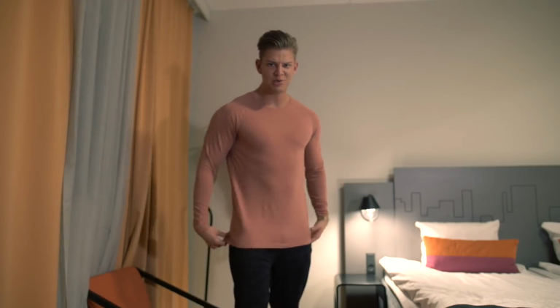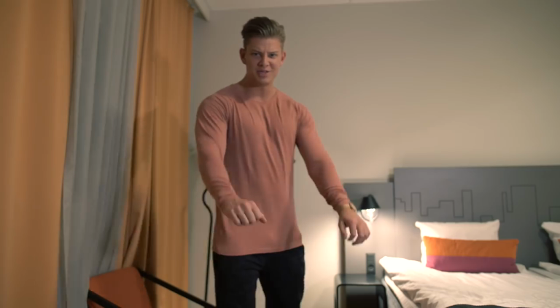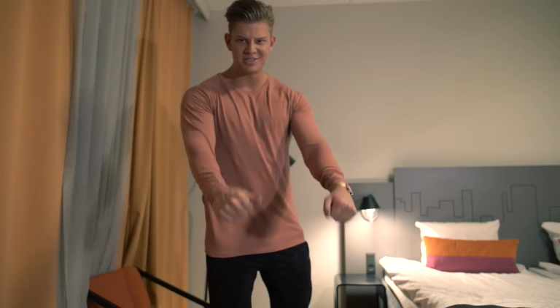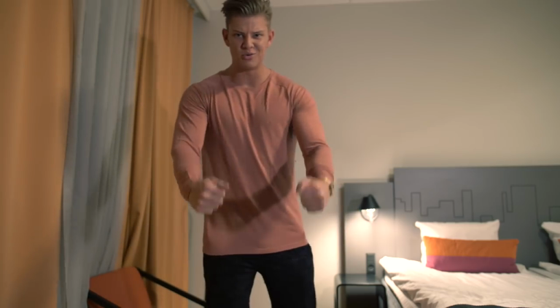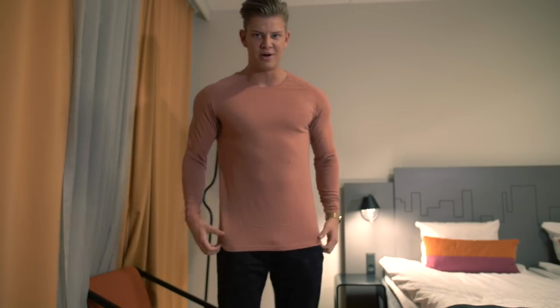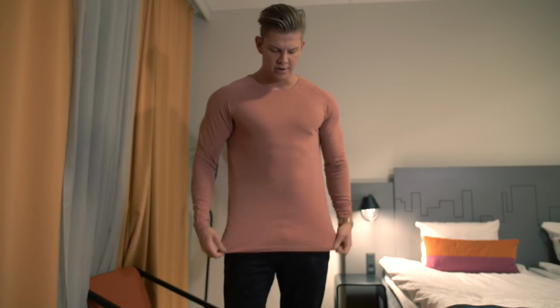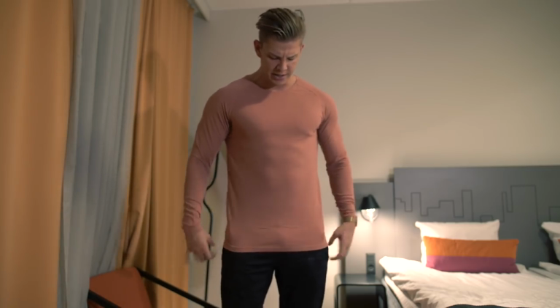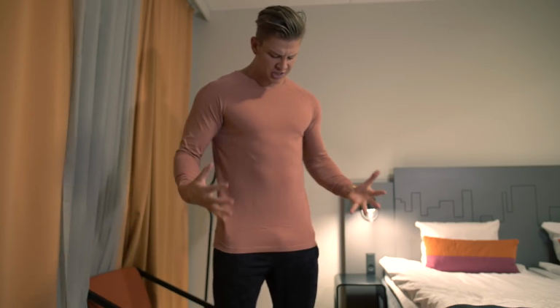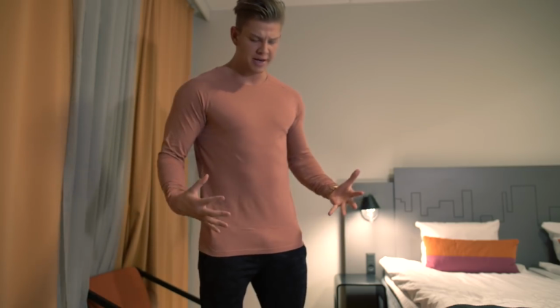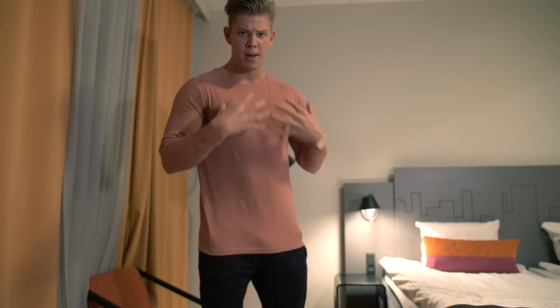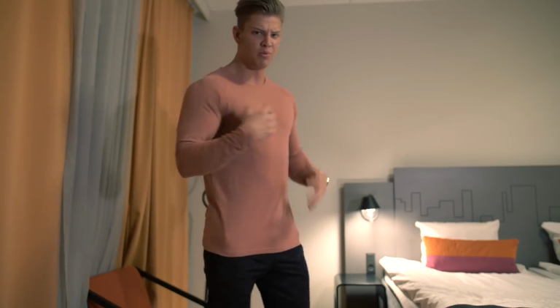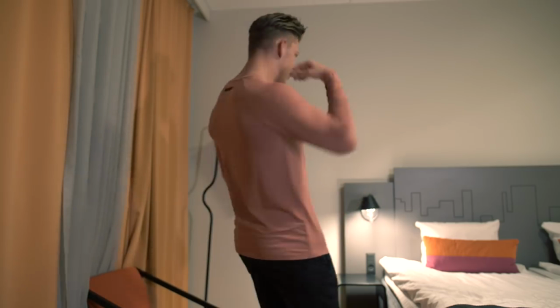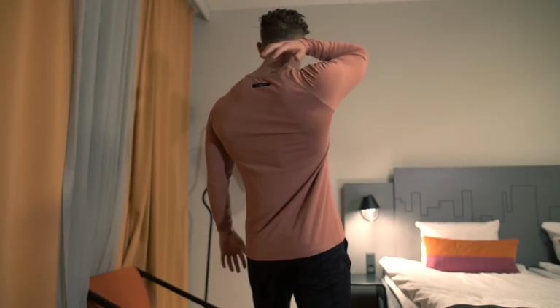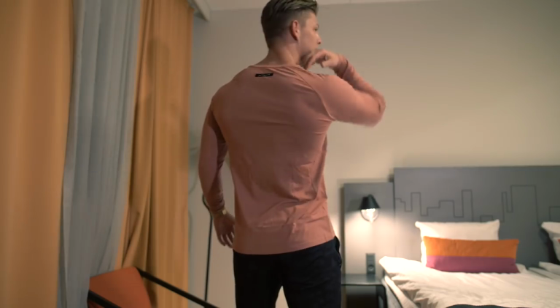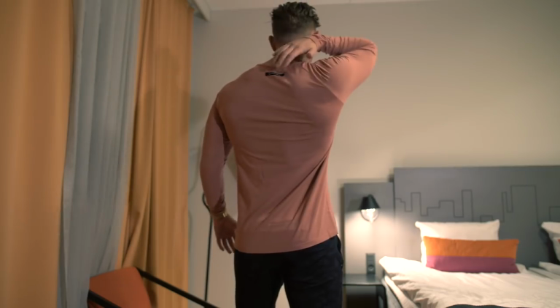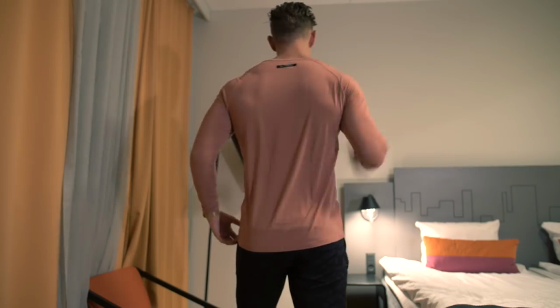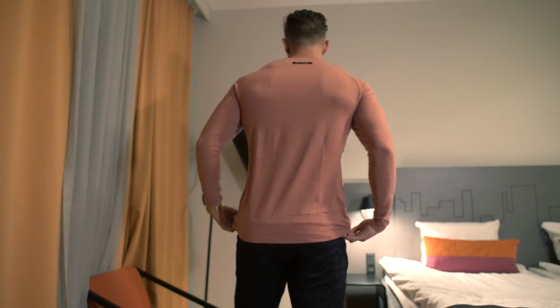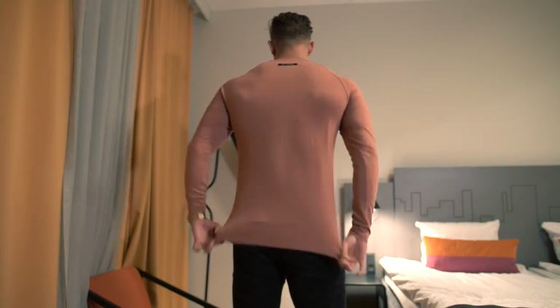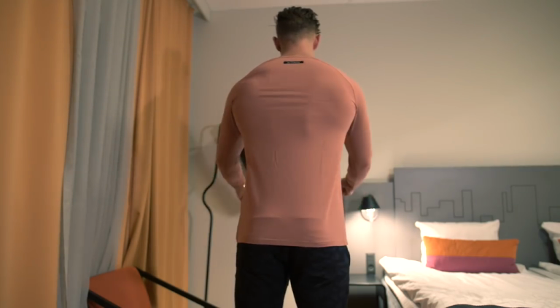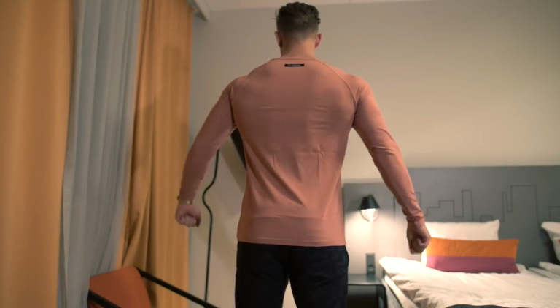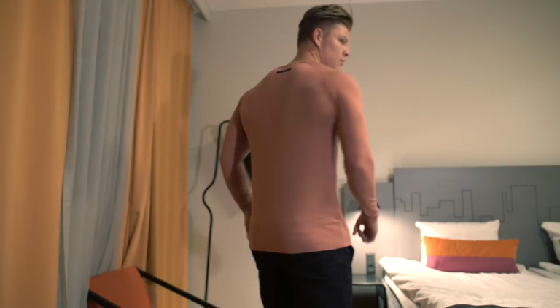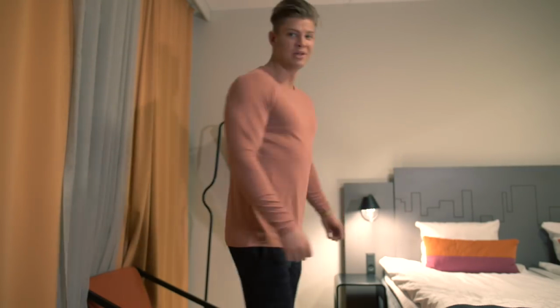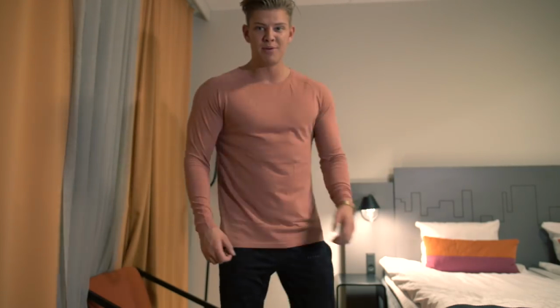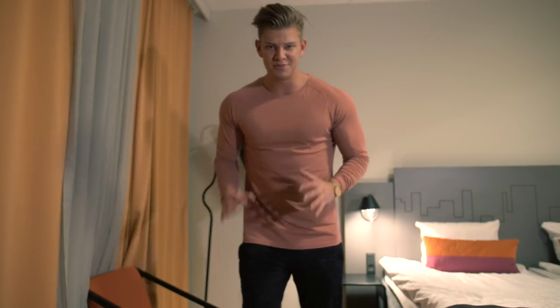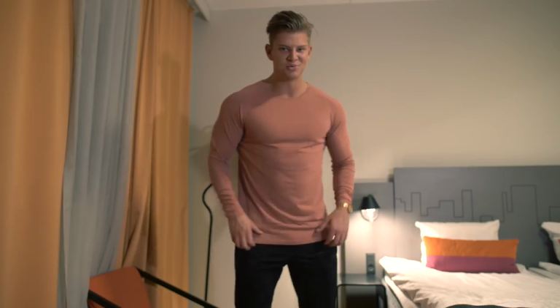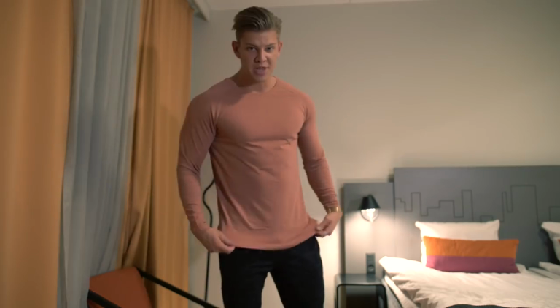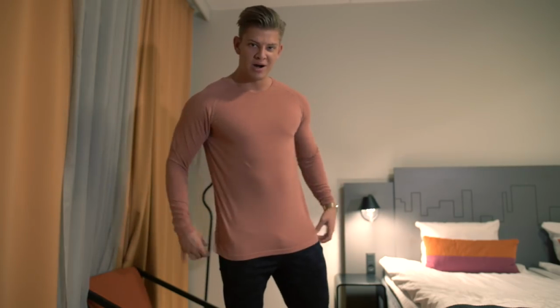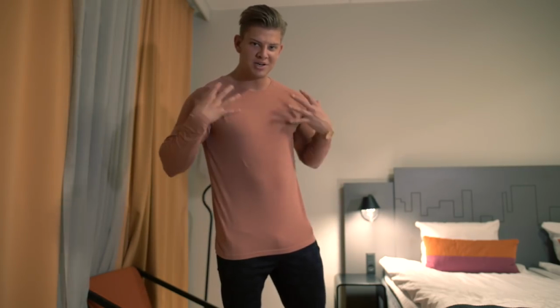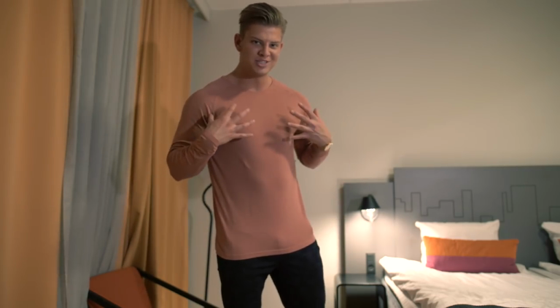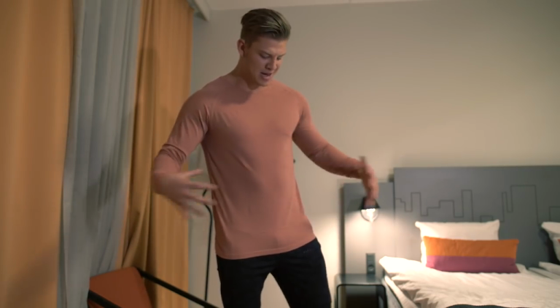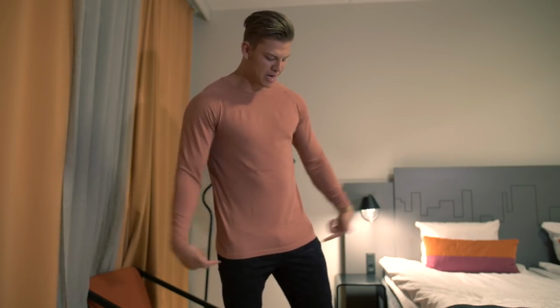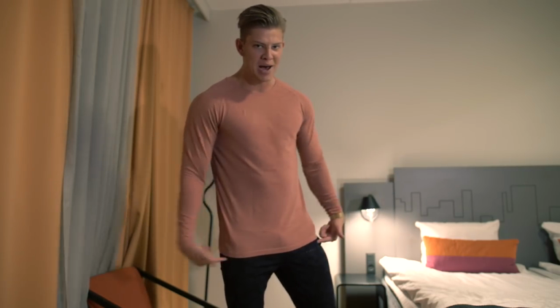Absolutely love this one — this is the rose one. Here you guys can see the fit. Minimal branding — you only see a little Alphalete logo on the back and it just fits amazing. It truly complements the physique as well. I wear large on everything on top and then a medium on the bottom.